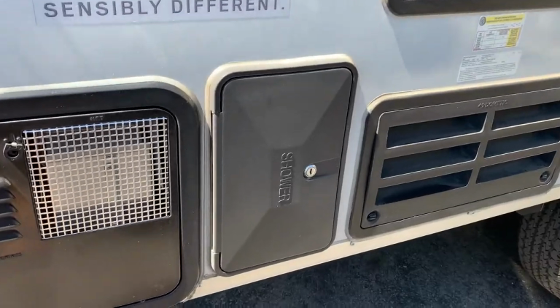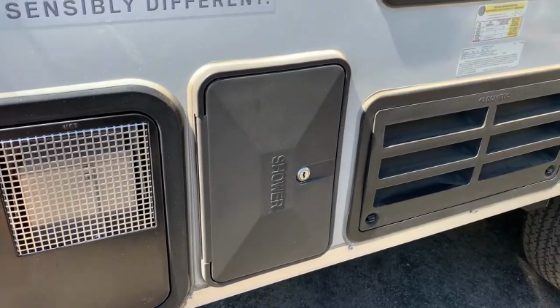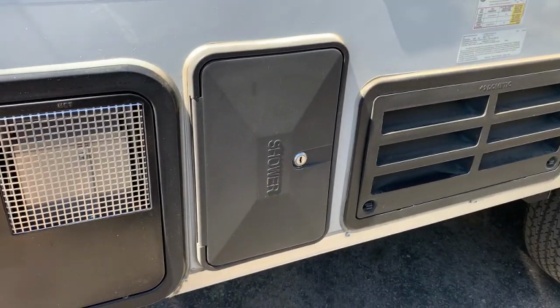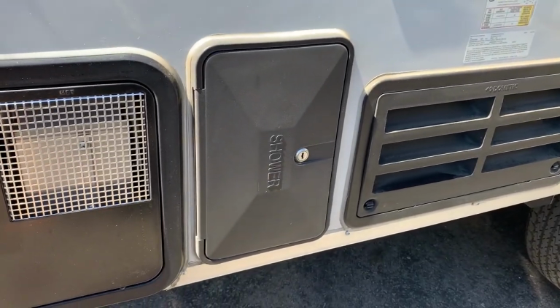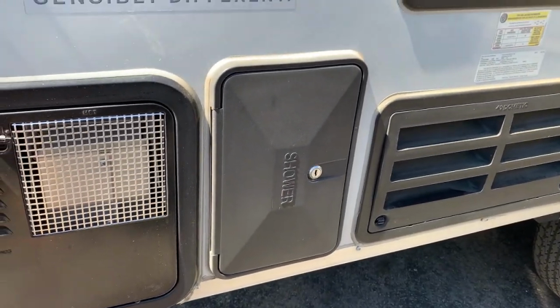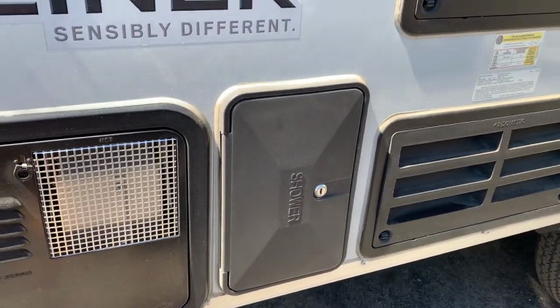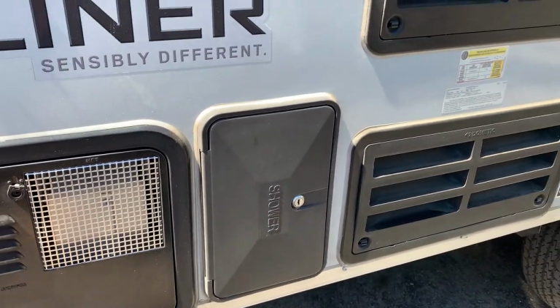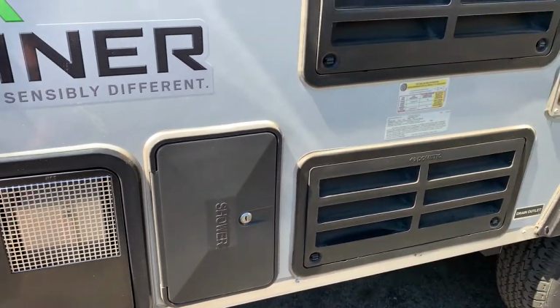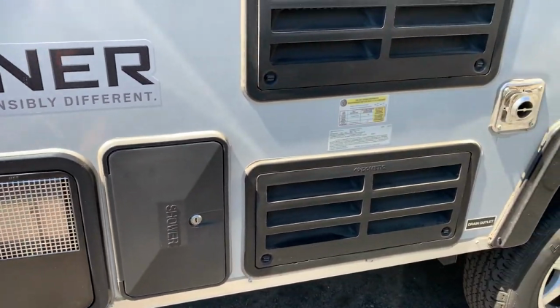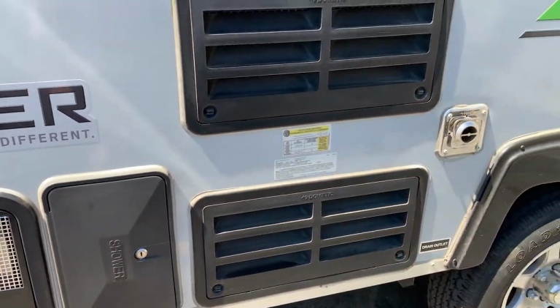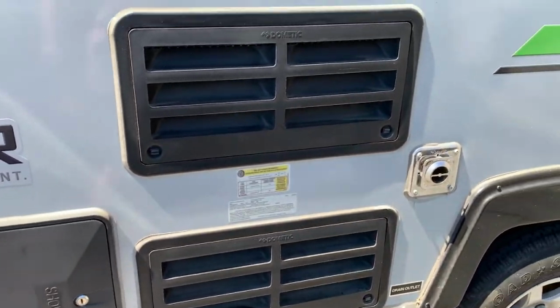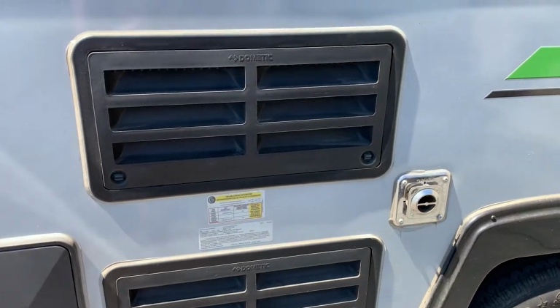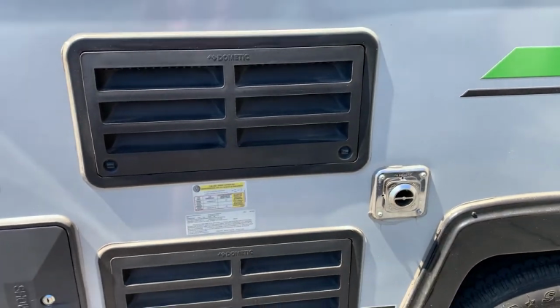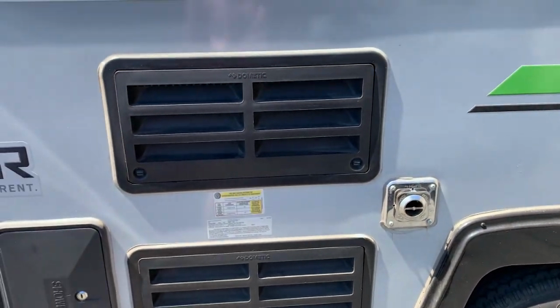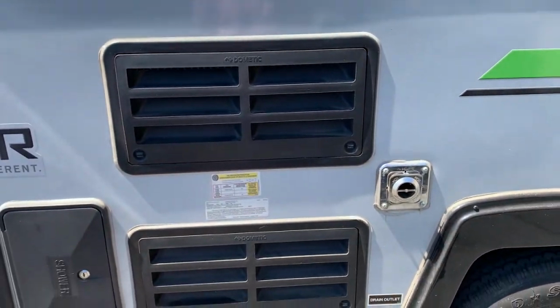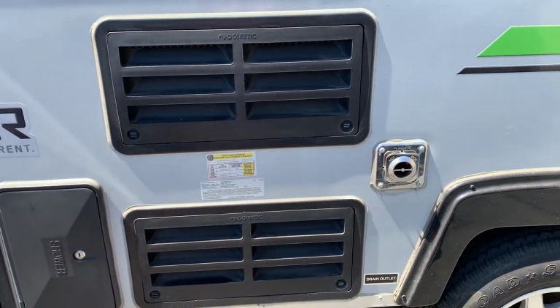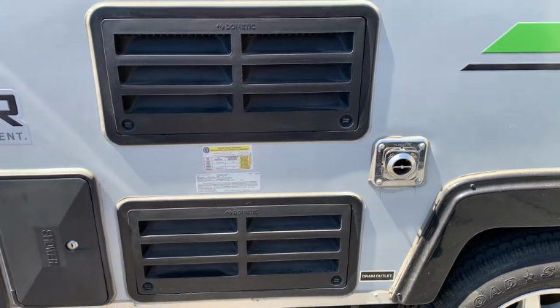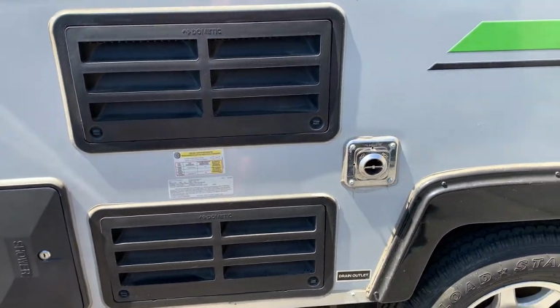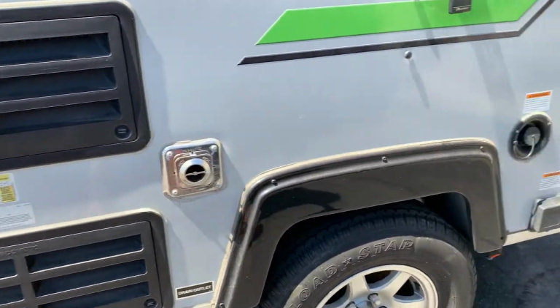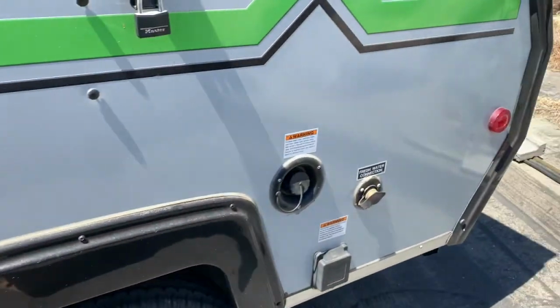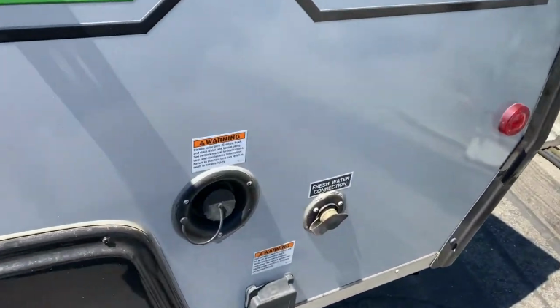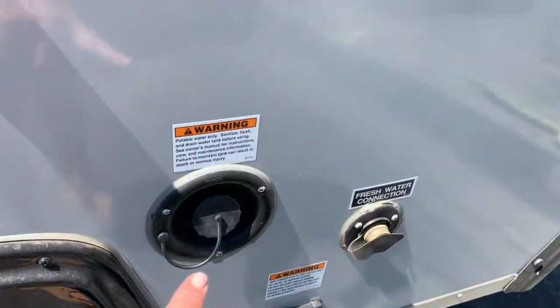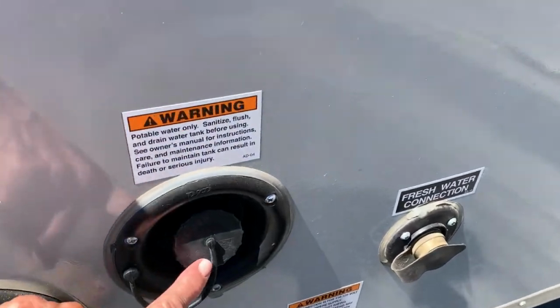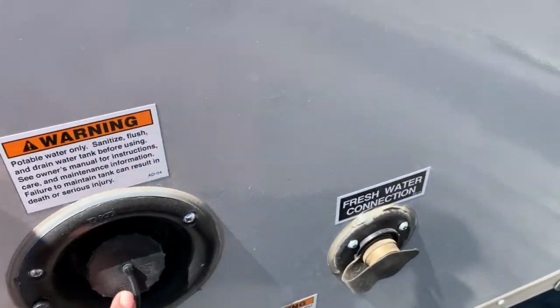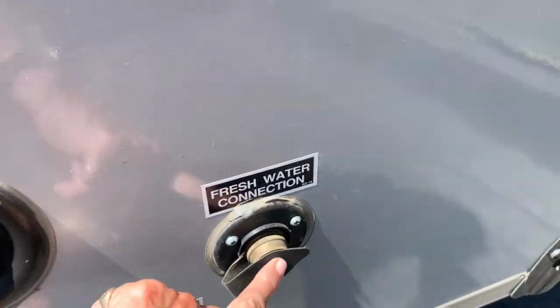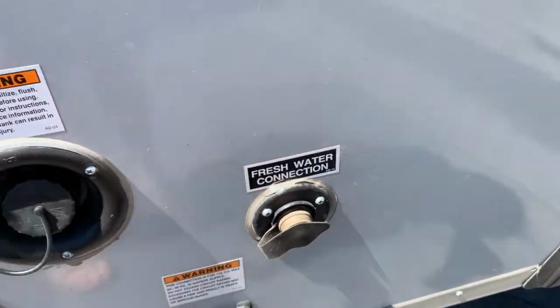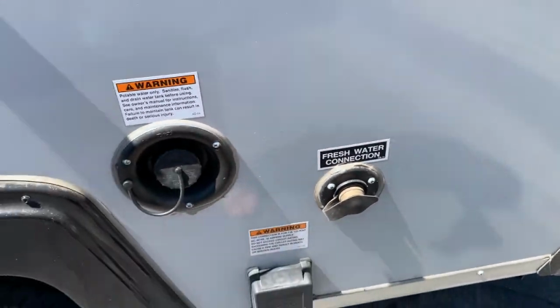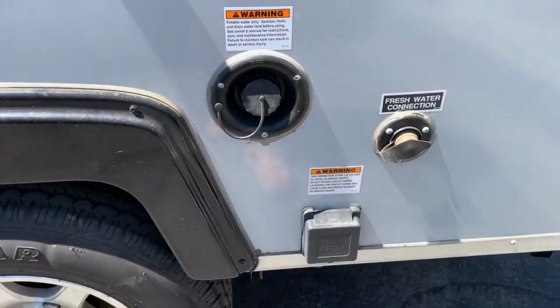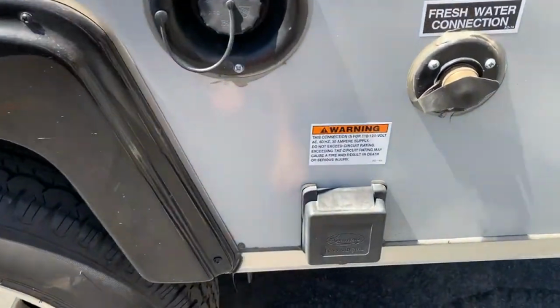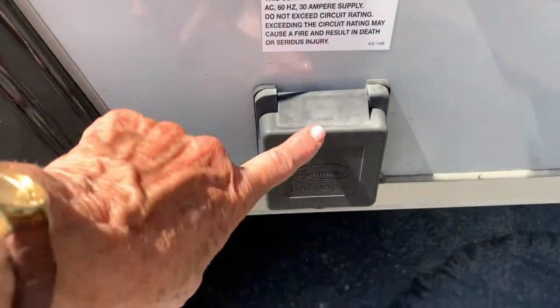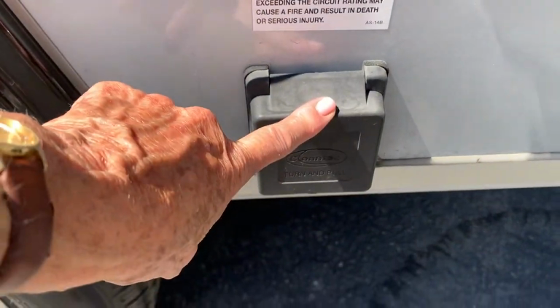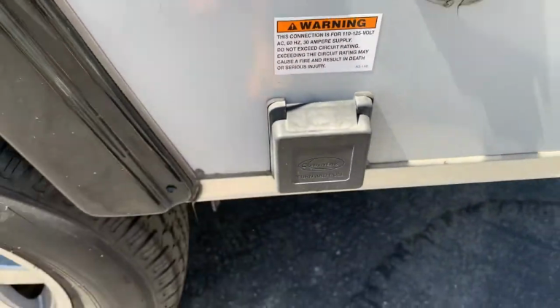There's an outdoor shower with both hot and cold water. The tank holds 20 gallons — that's for the refrigerator. There's the water input, and that's for city water. And that's your 30 amp electric.